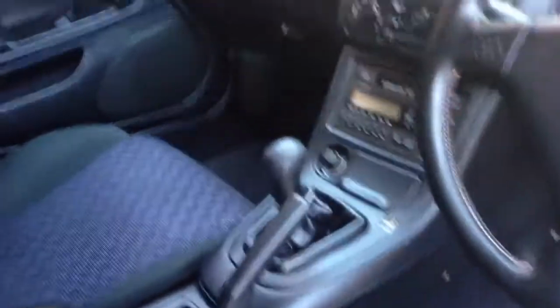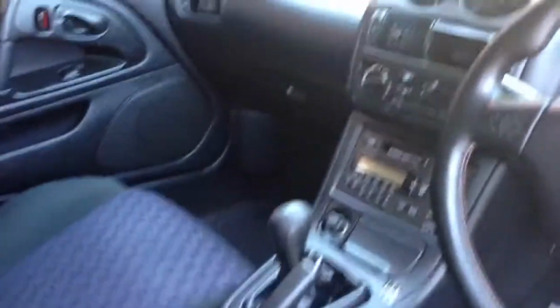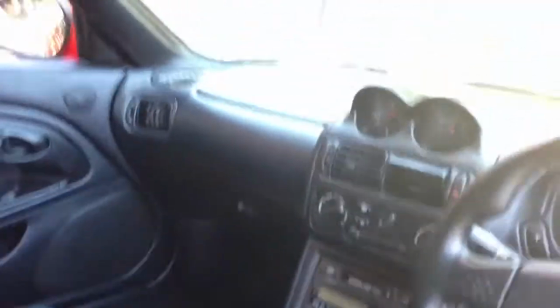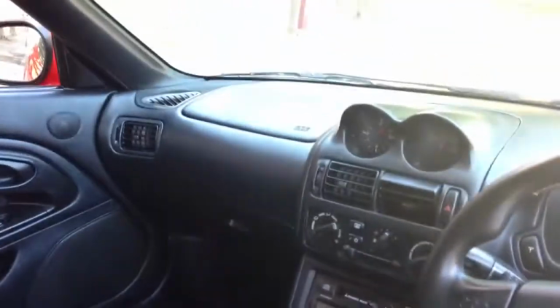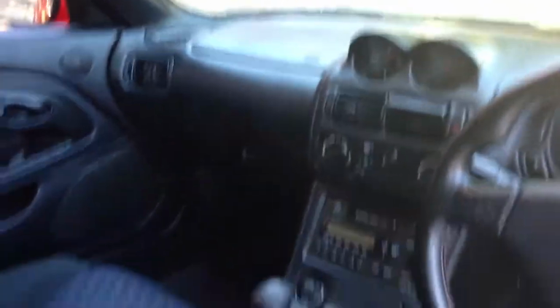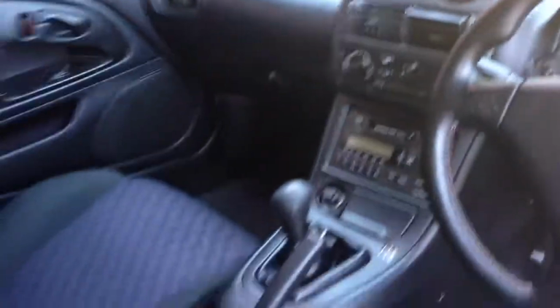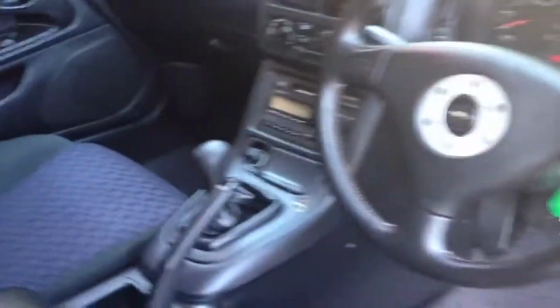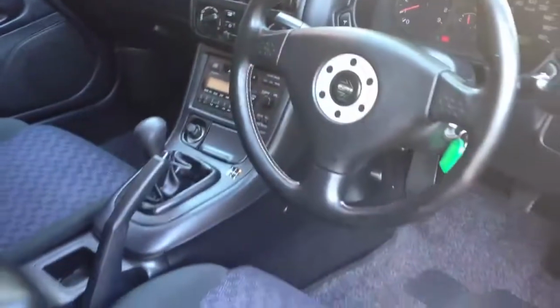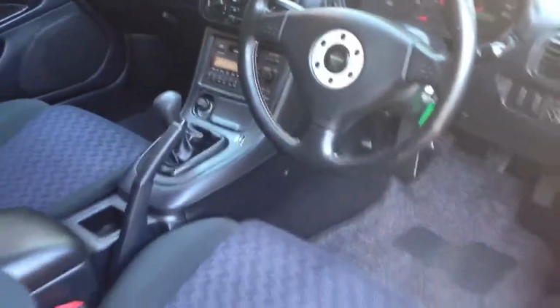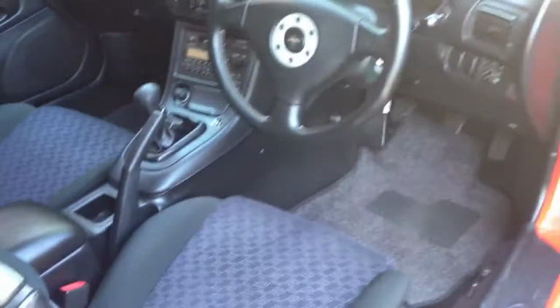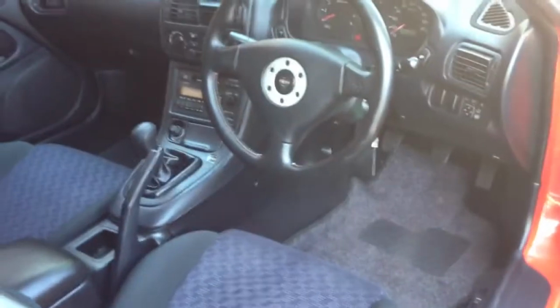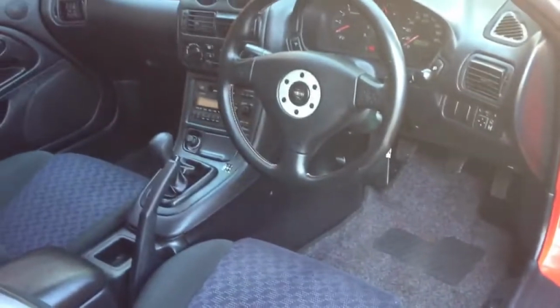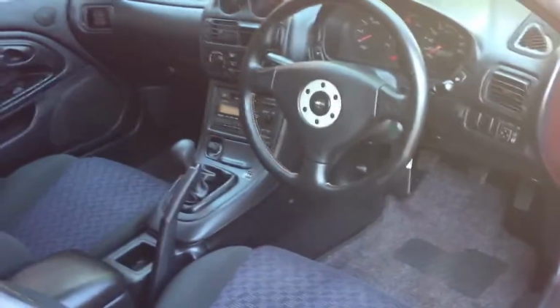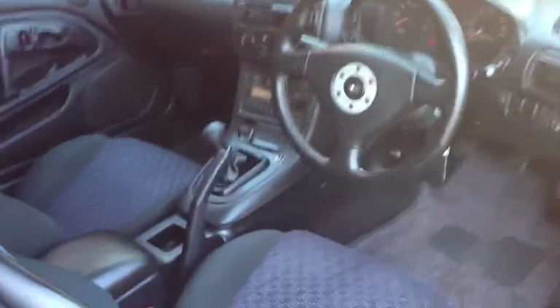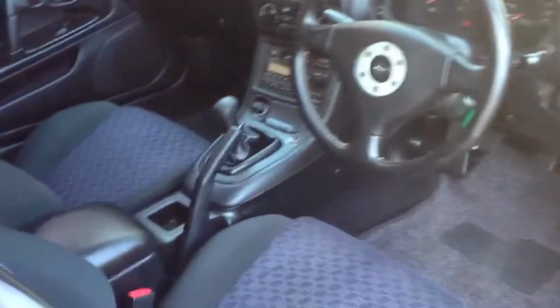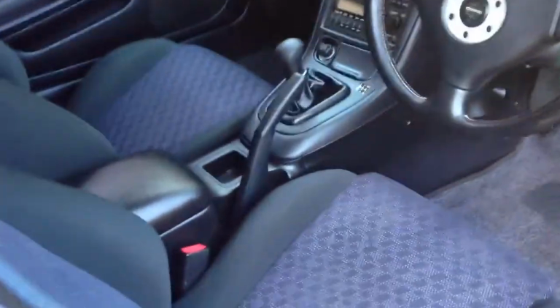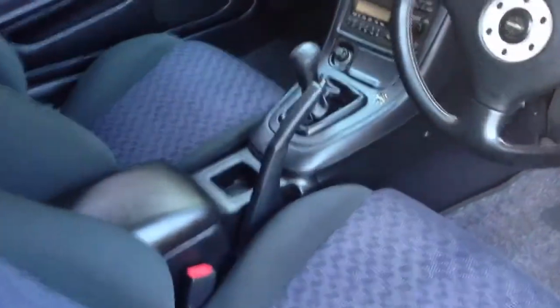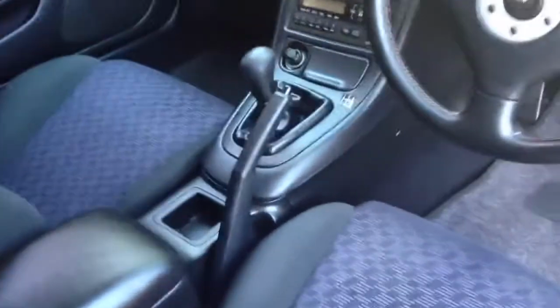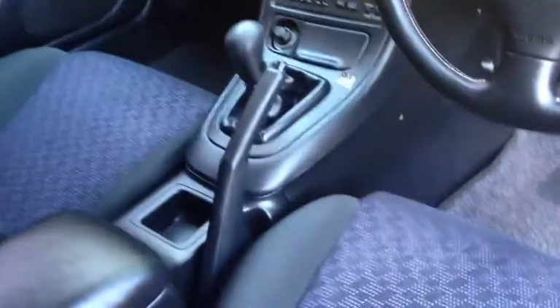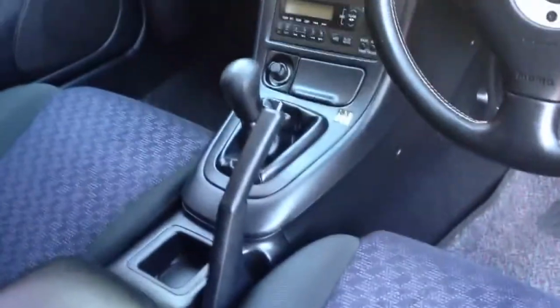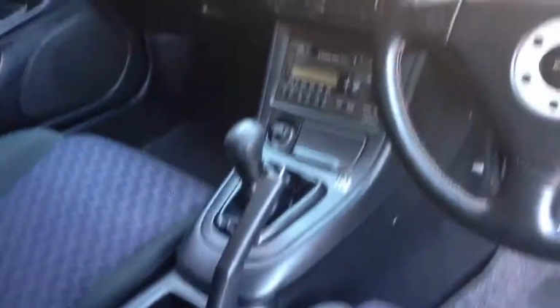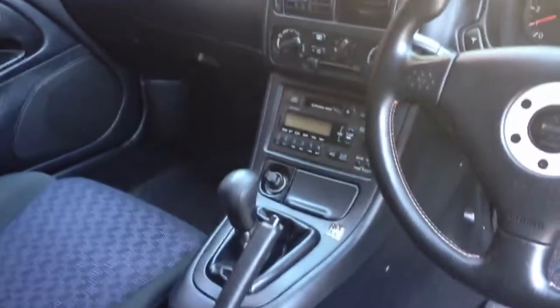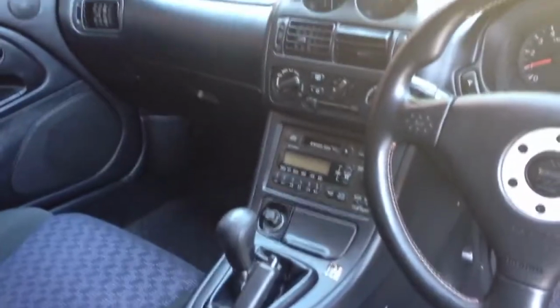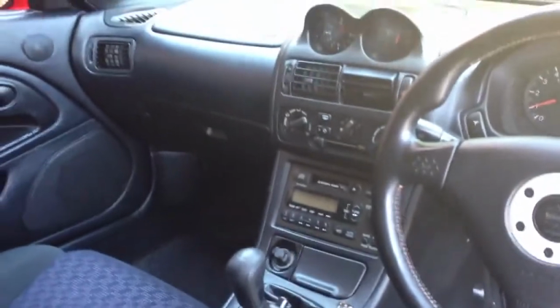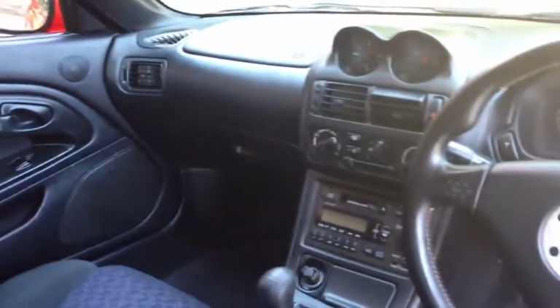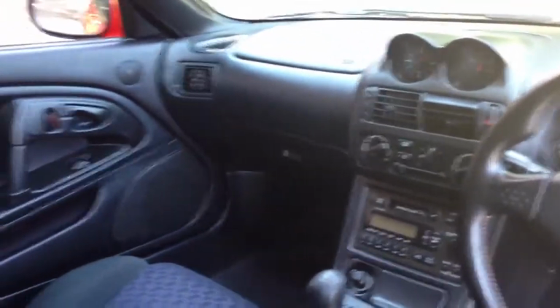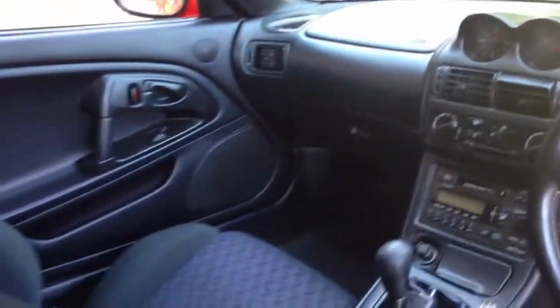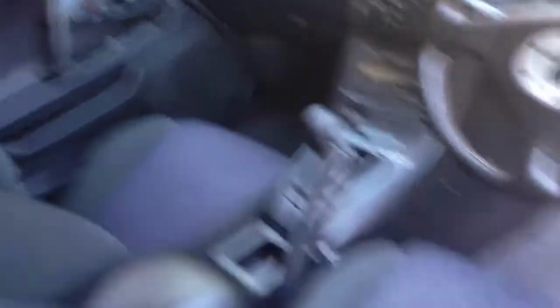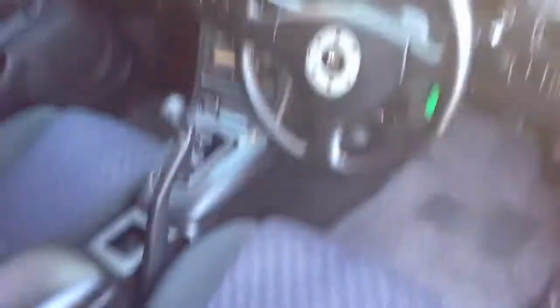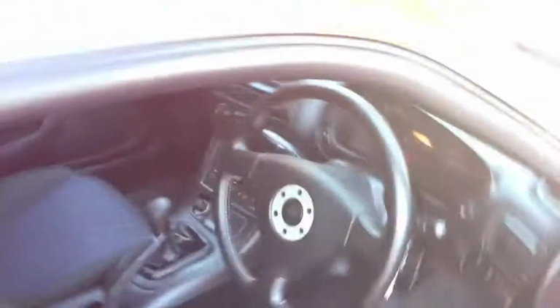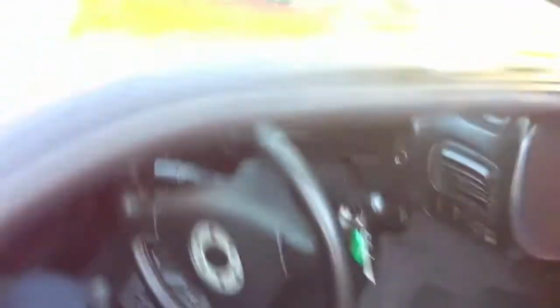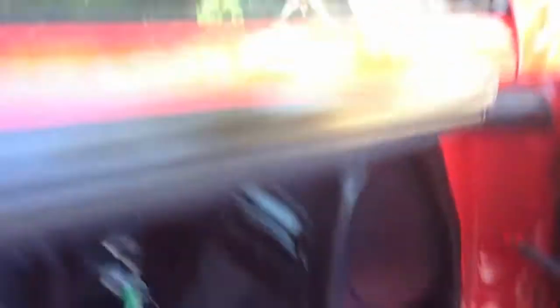It is a double airbag model with ABS brakes, 69,000 kilometres, immaculate. Air conditioning is icy cold. I'll show you under the bonnet as well.